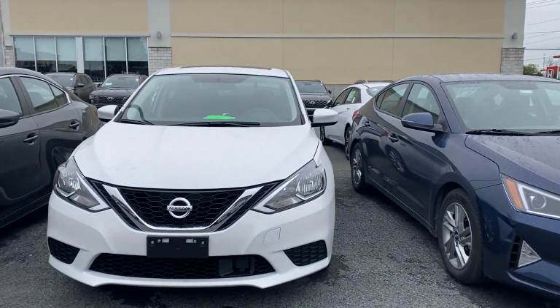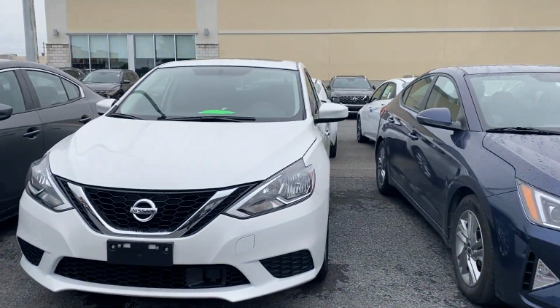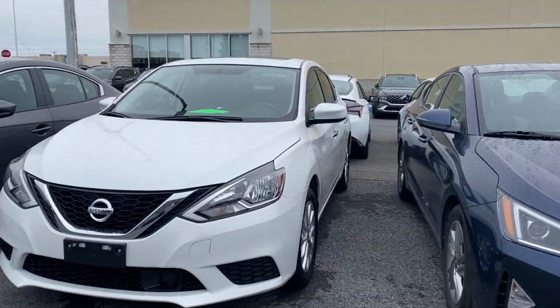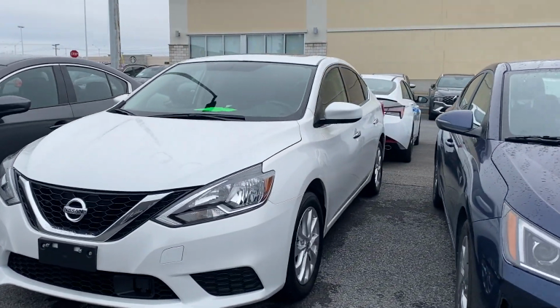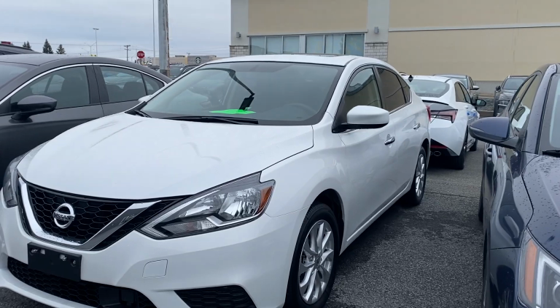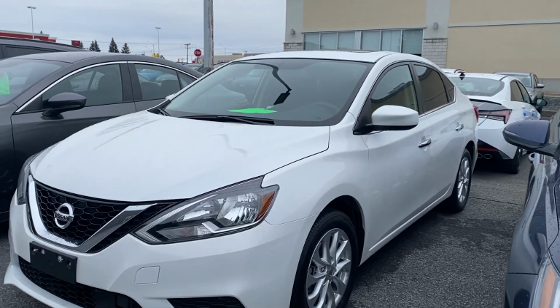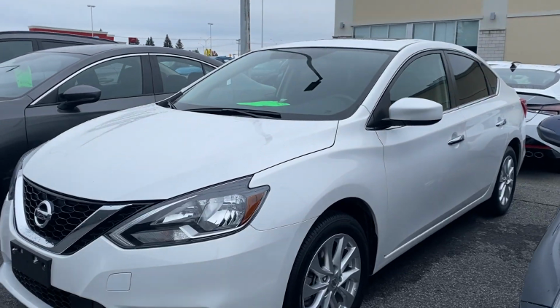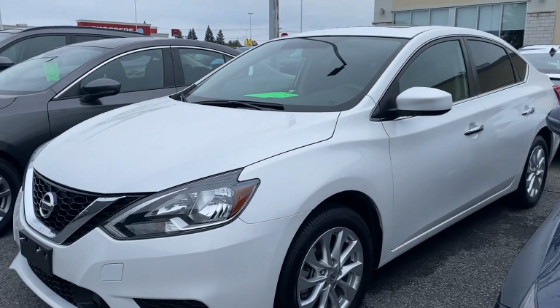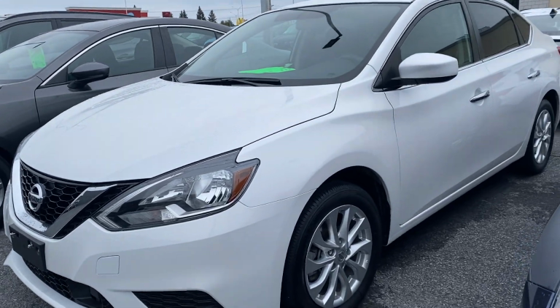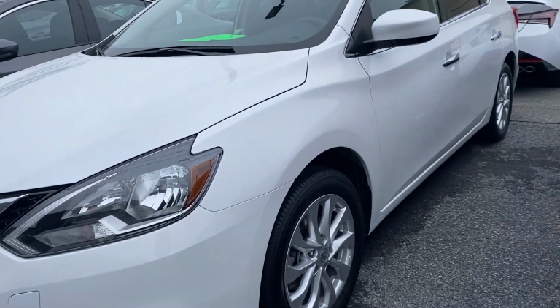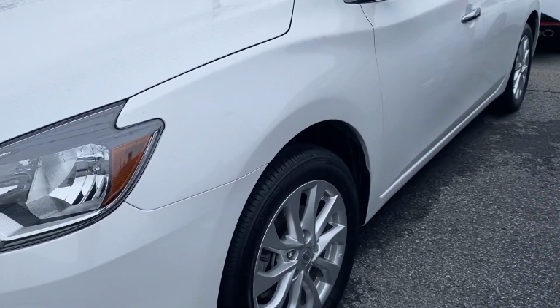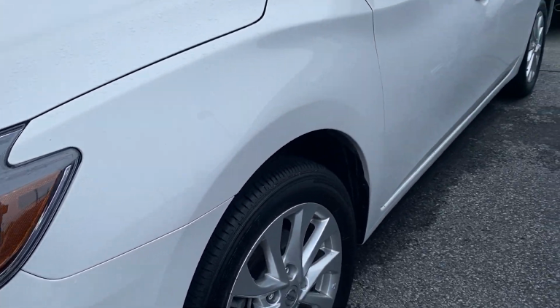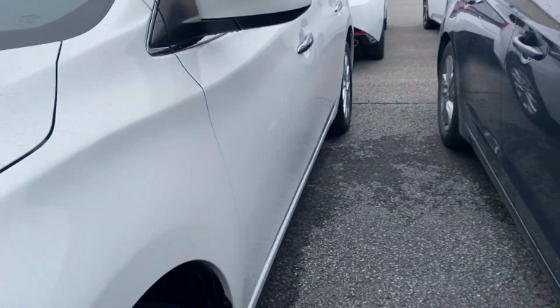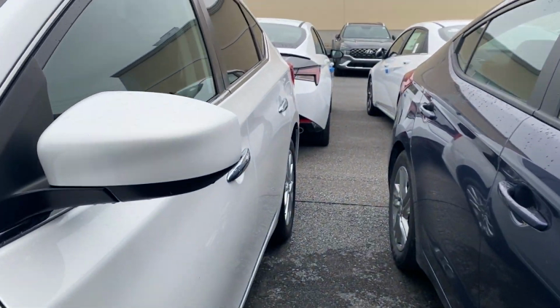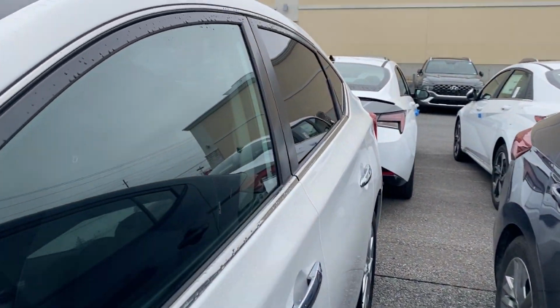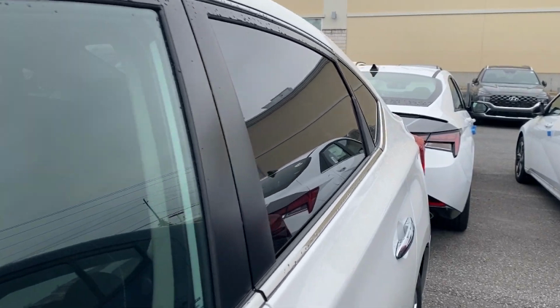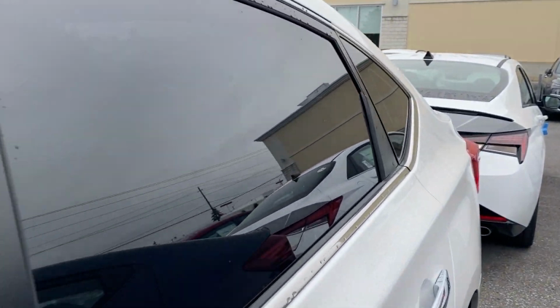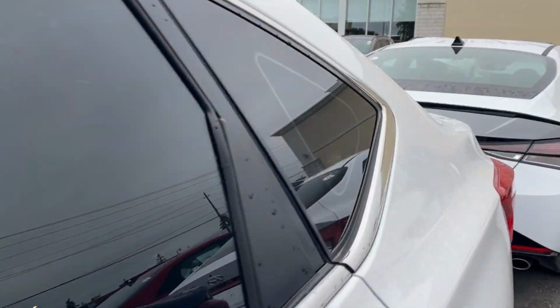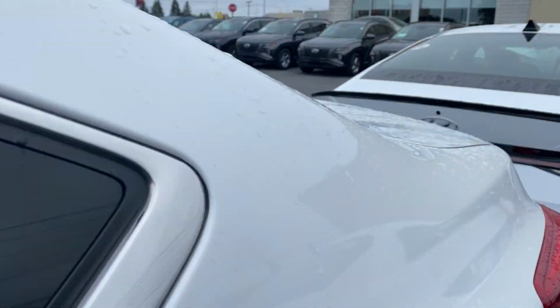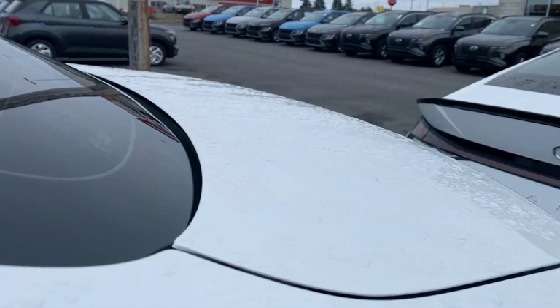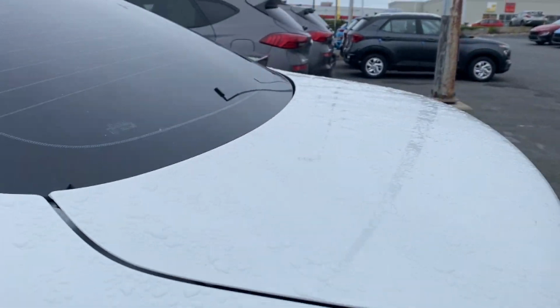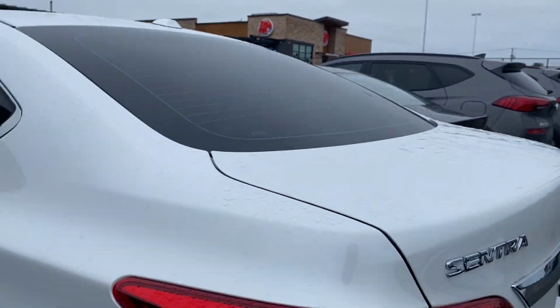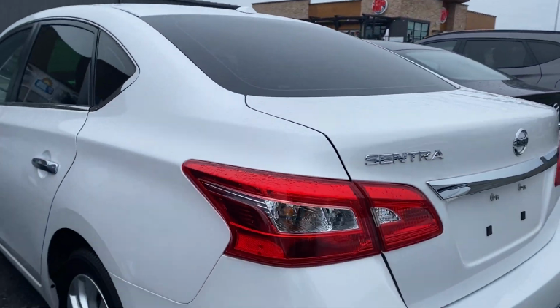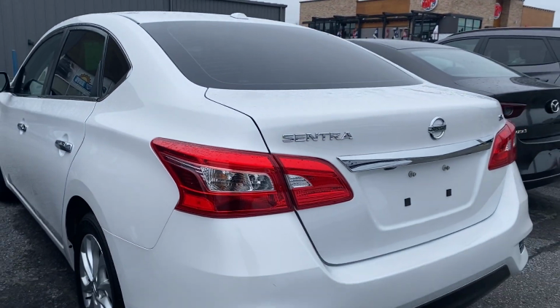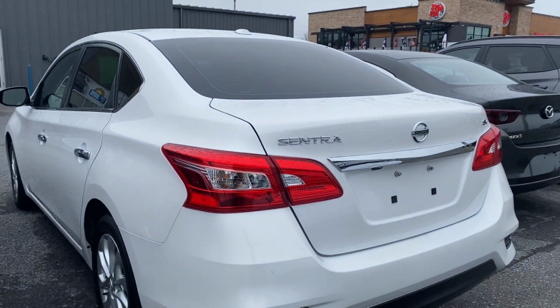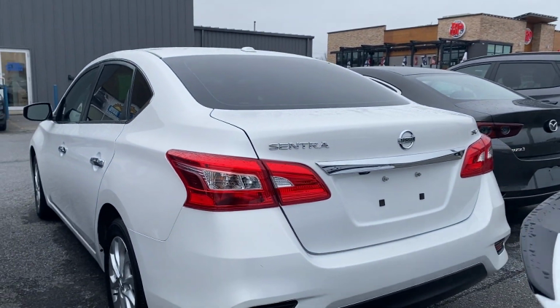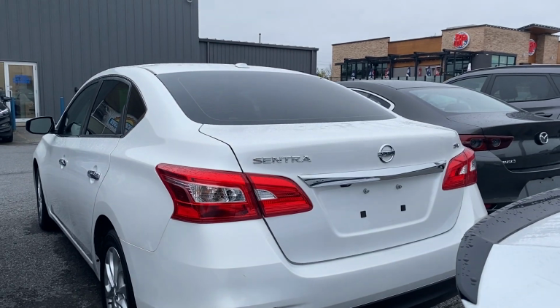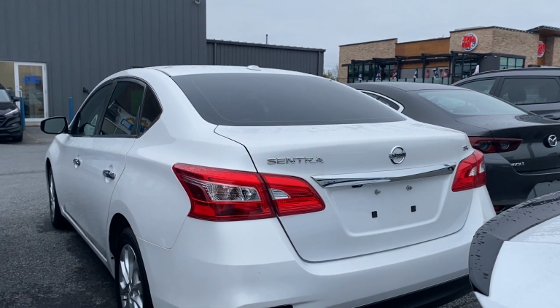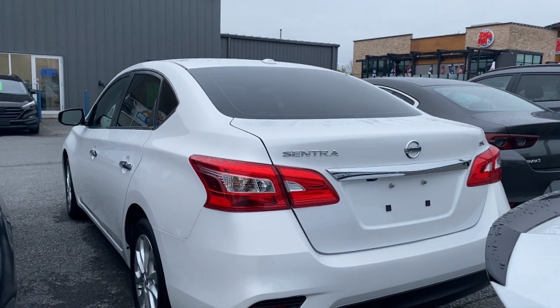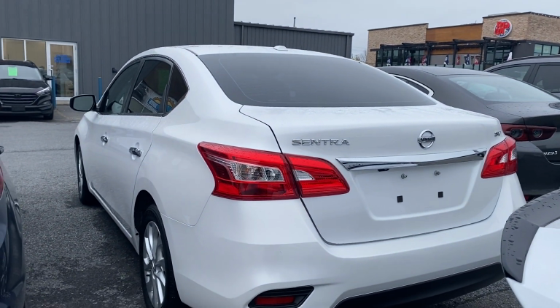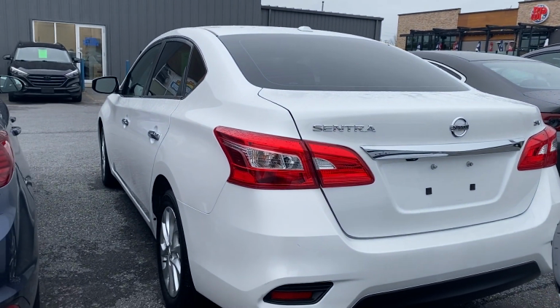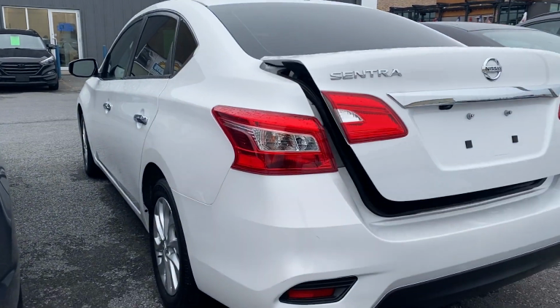Nice pearl white in color. Just came out of the detail department. Tons of tread left on these tires. You've got the nice Nissan factory alloy wheels. Tint all the way around the vehicle. It is the SV, so you get a lot of standard features with the vehicle.